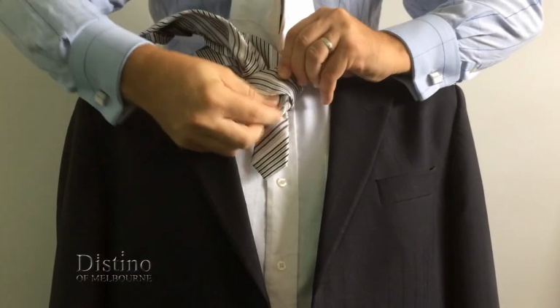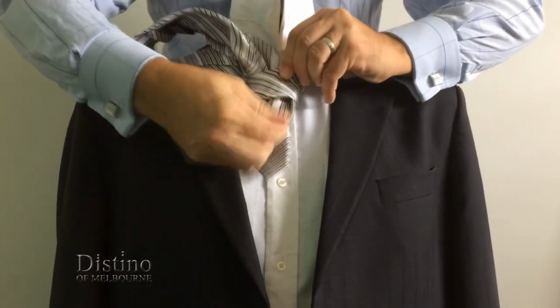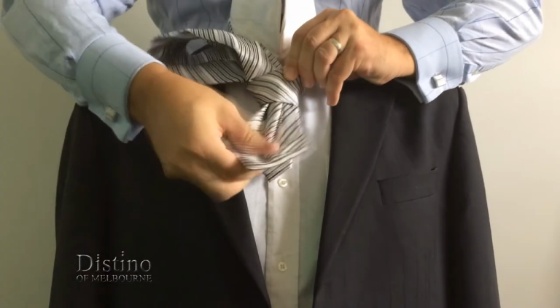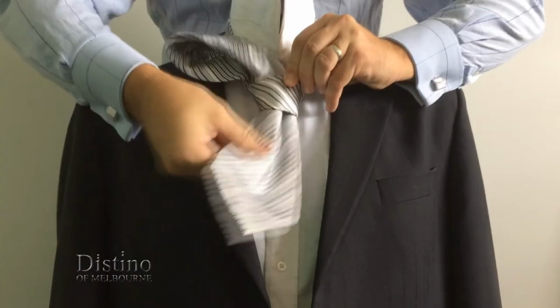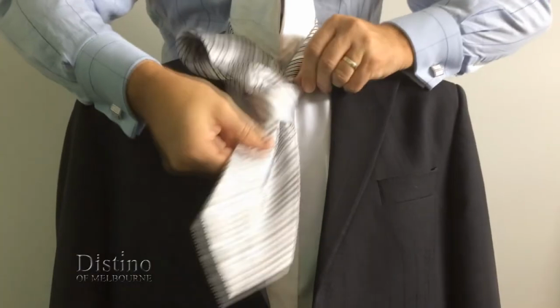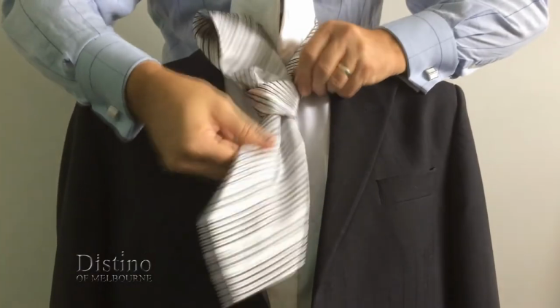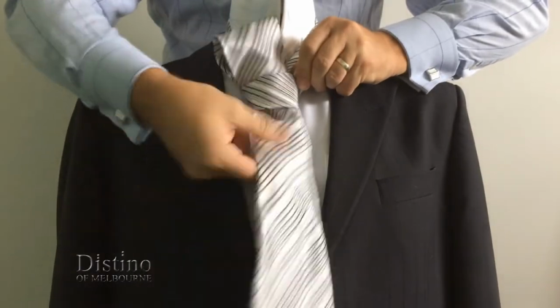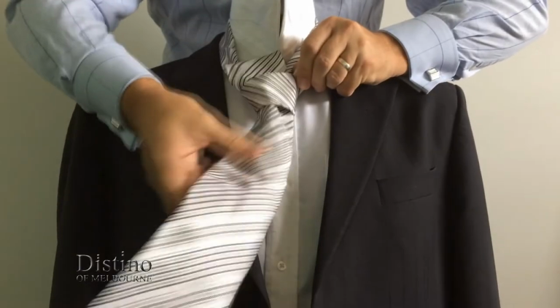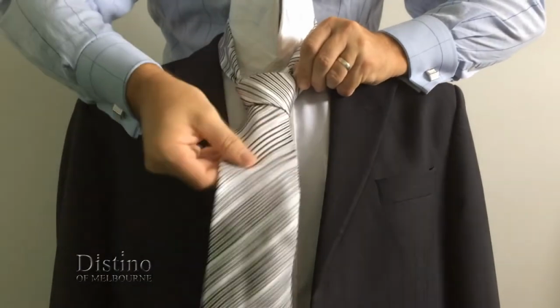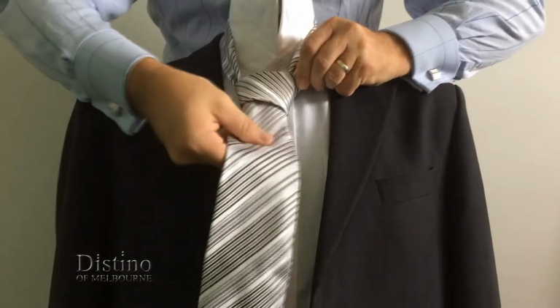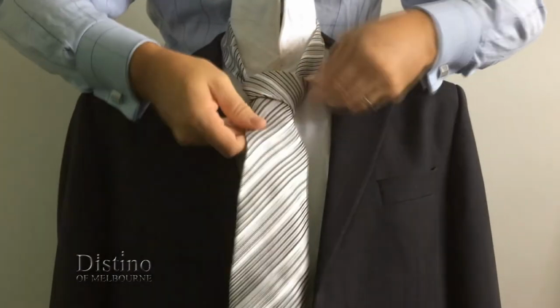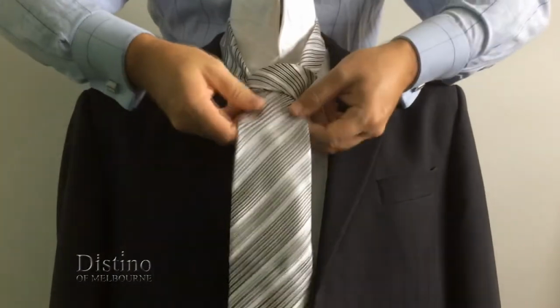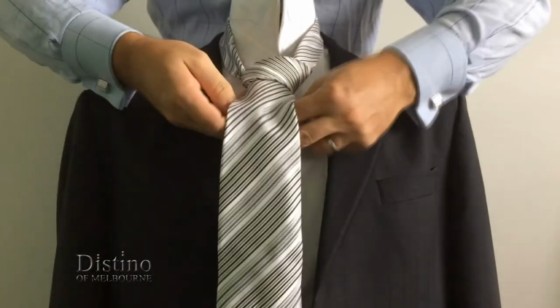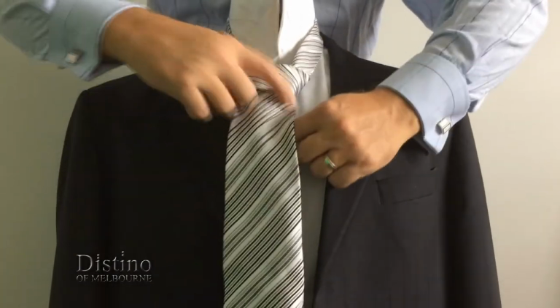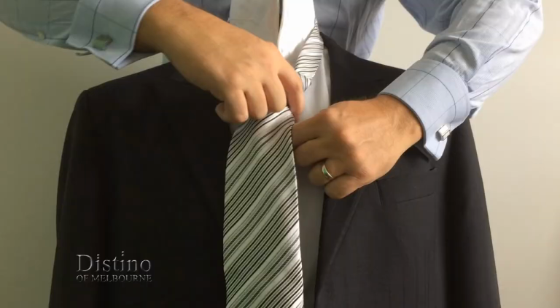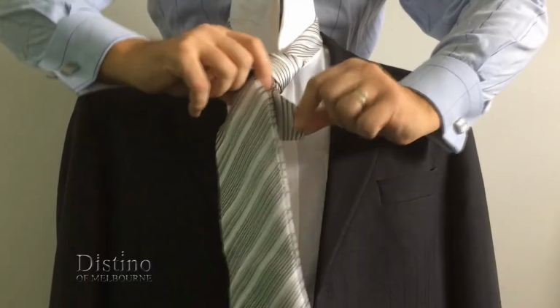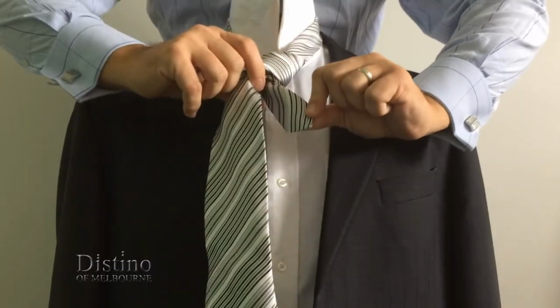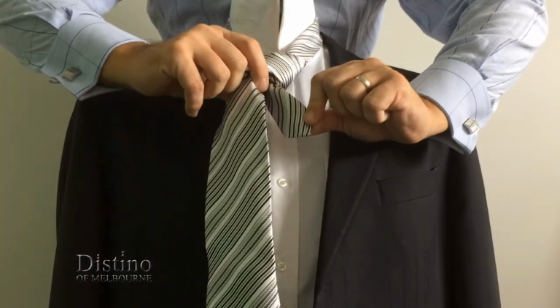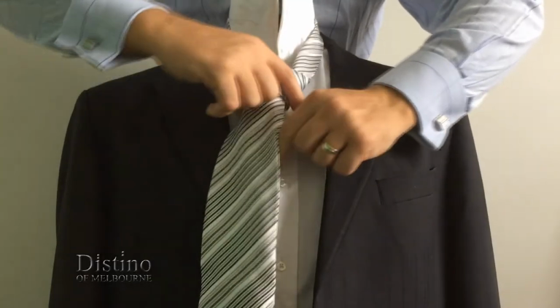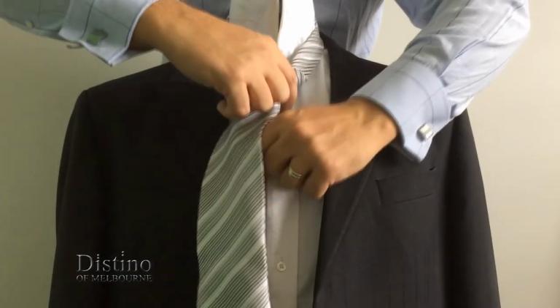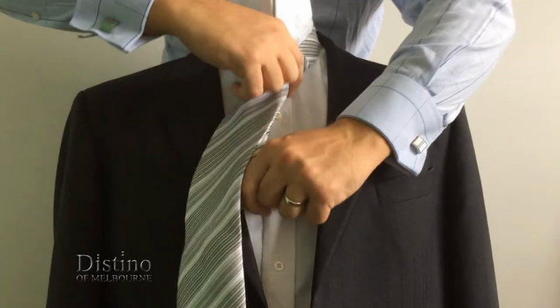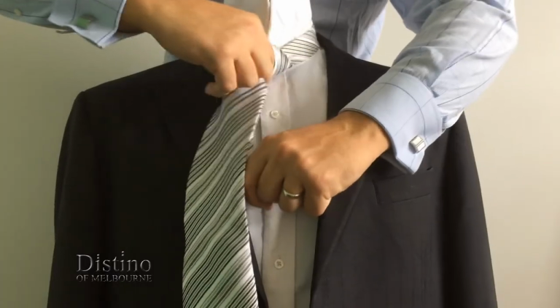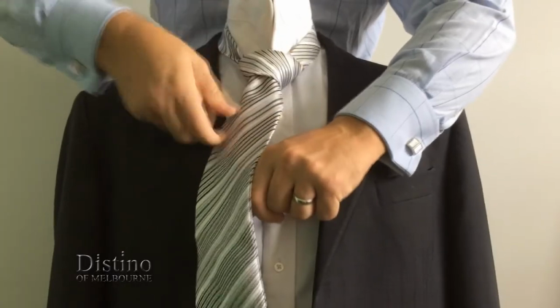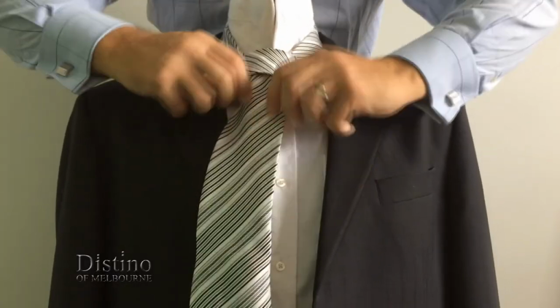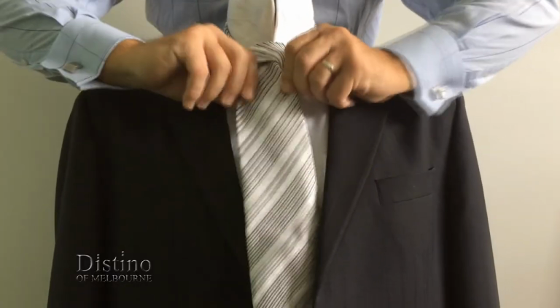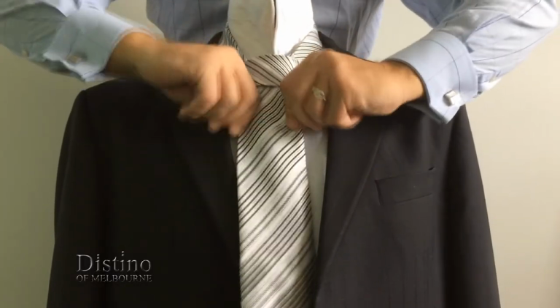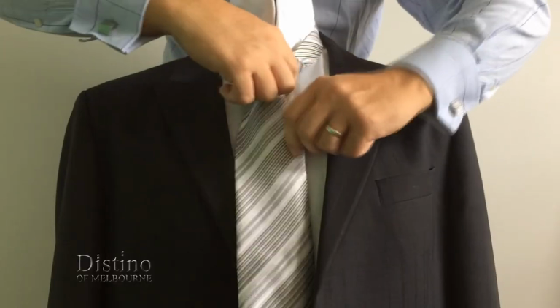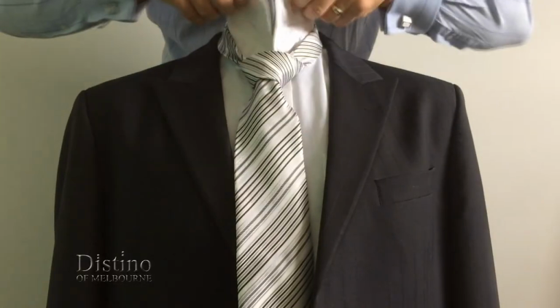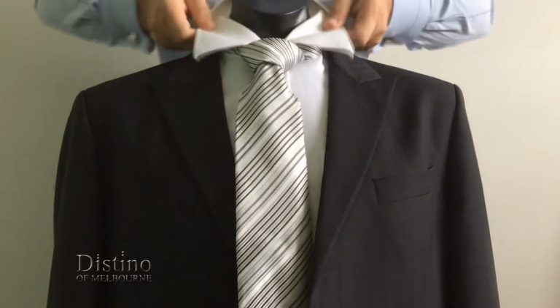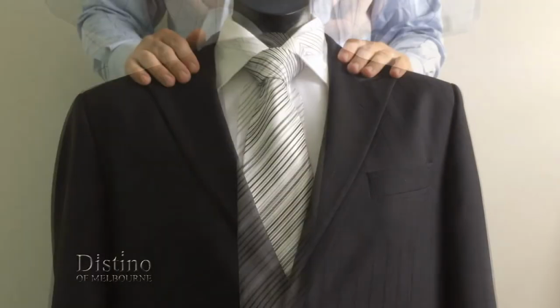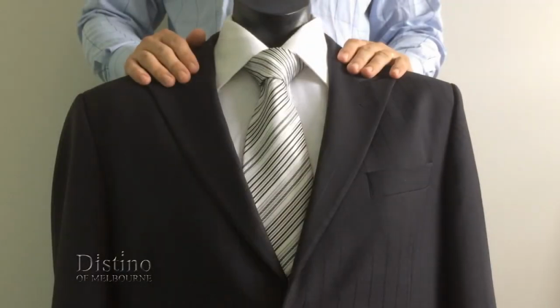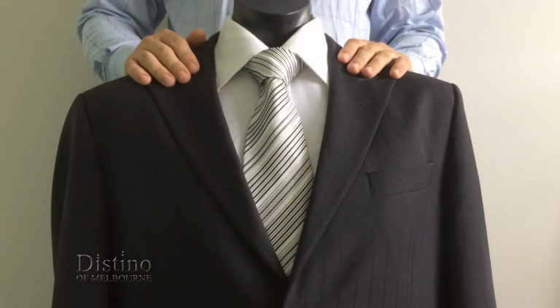Pull it all the way through and then adjust the tie by holding the short end of the tie at the back with your left hand and then pulling the knot up with your right hand. And there you have the perfect full Windsor knot.